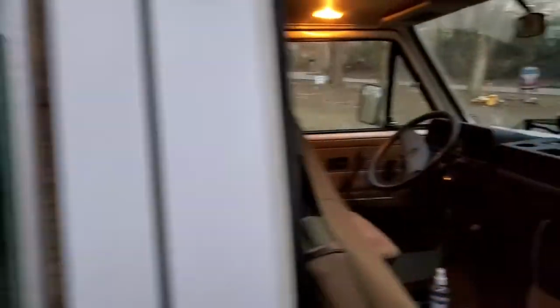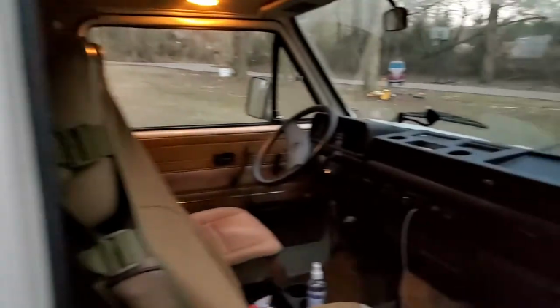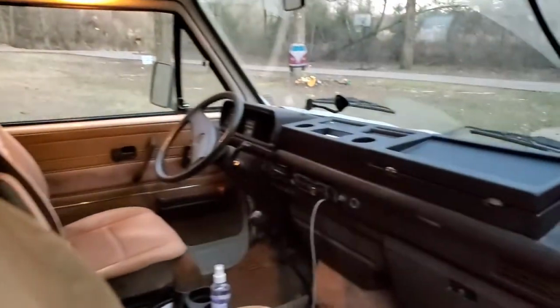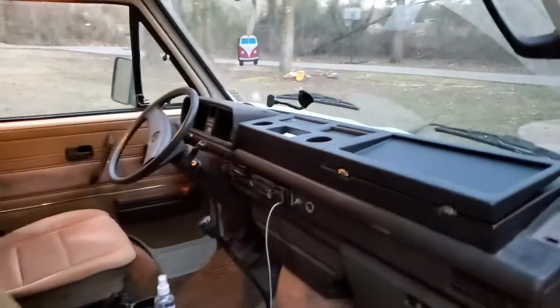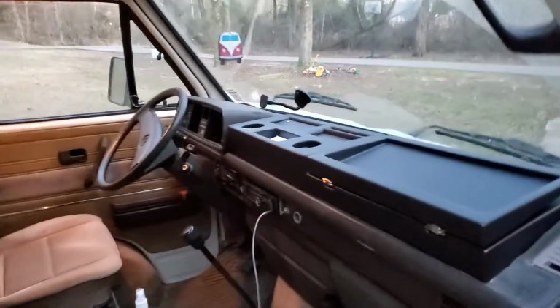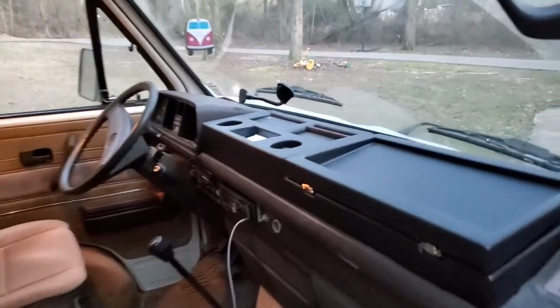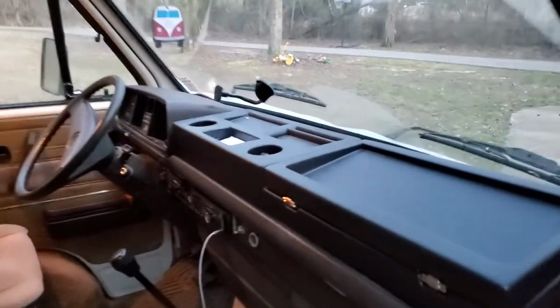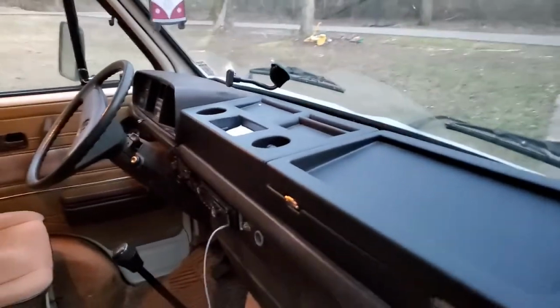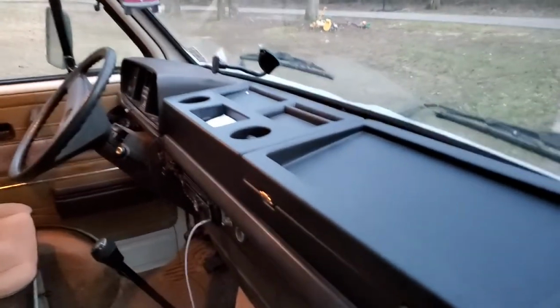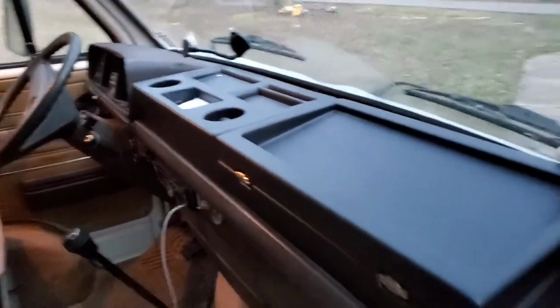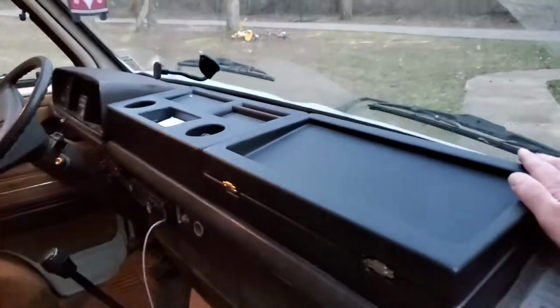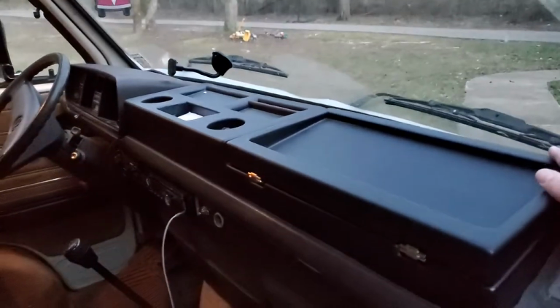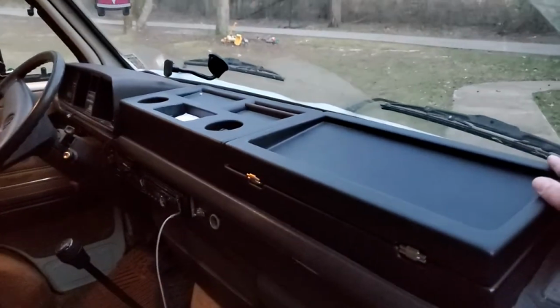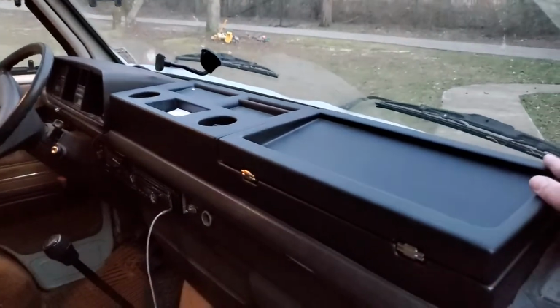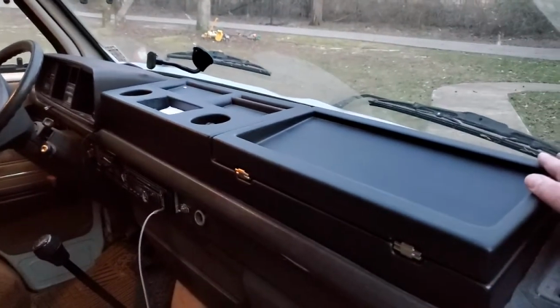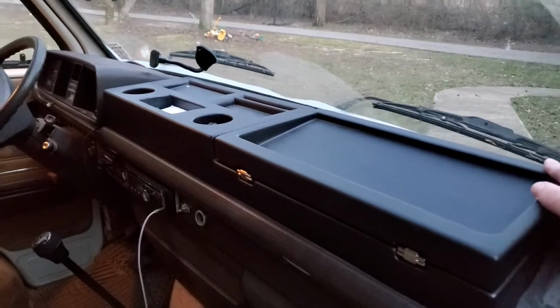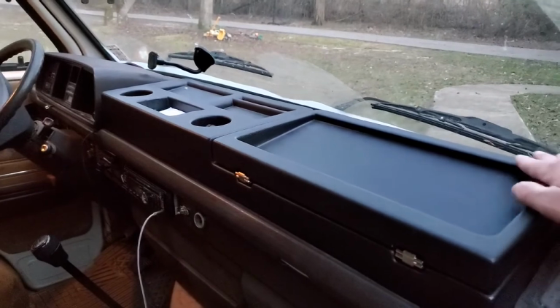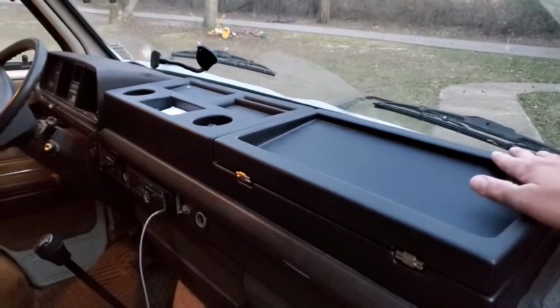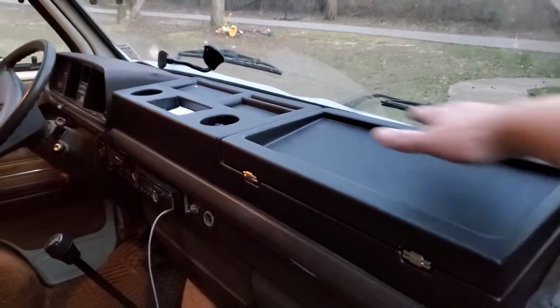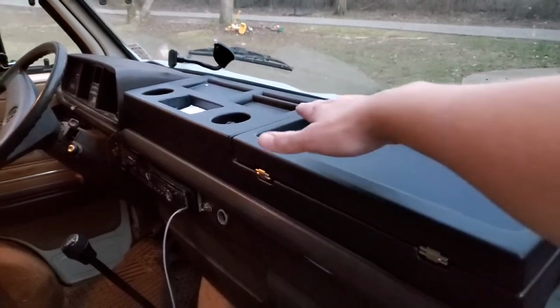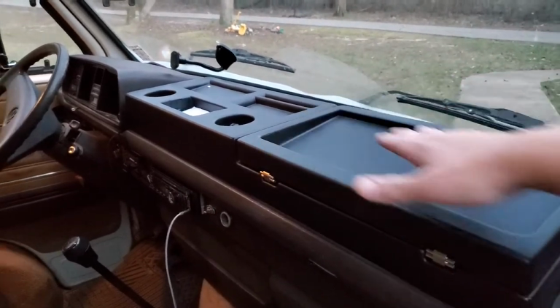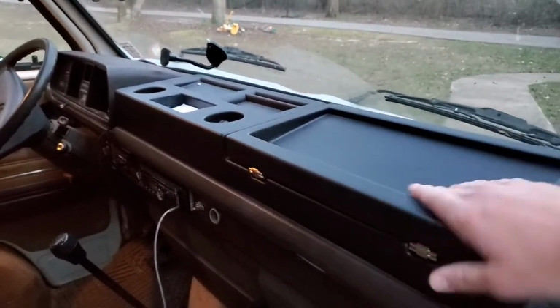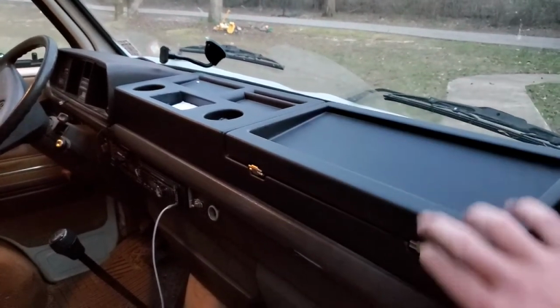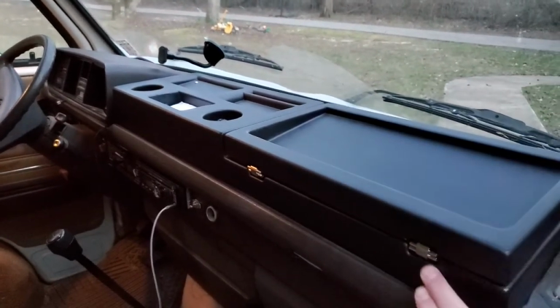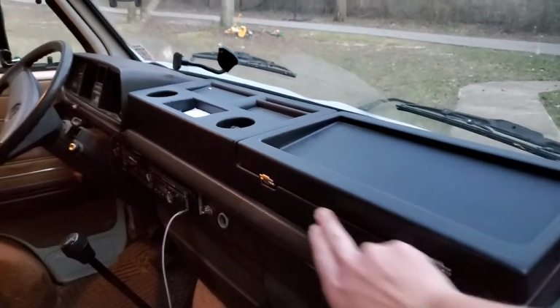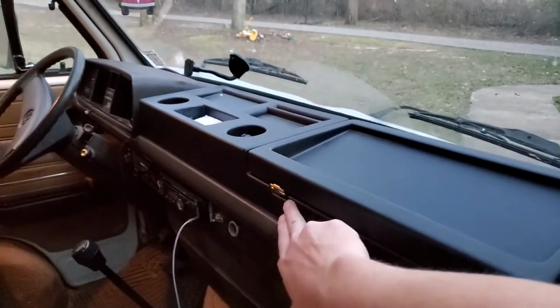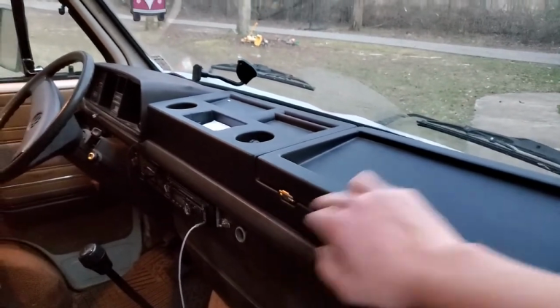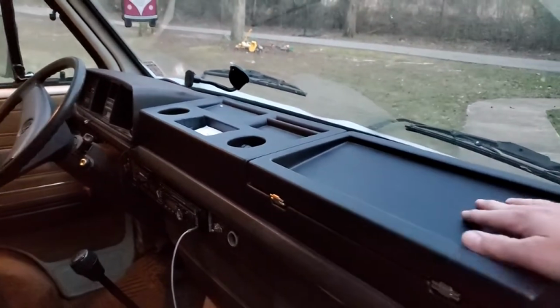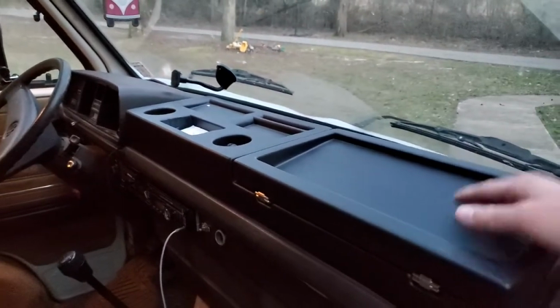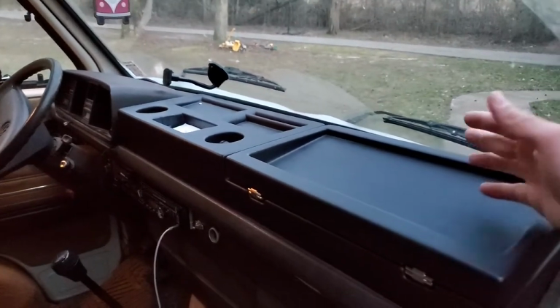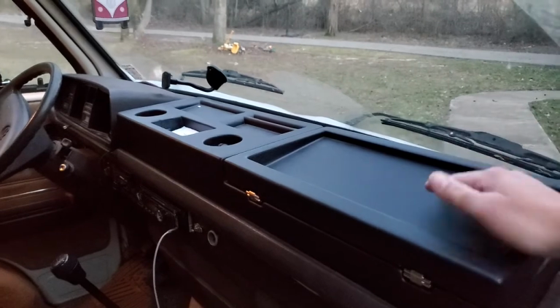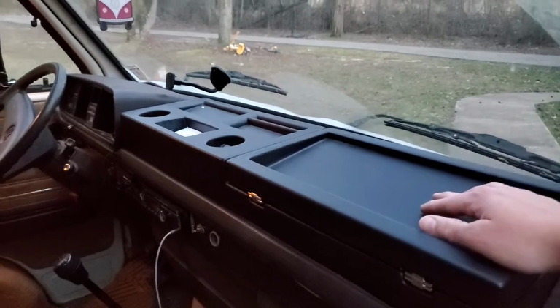So here we go. This is what I have. This is the dash organizer from Bus Depot. They have two versions: one that's straight out, and the other one that has these hinges. I got the one with the hinges — just a little bit more.